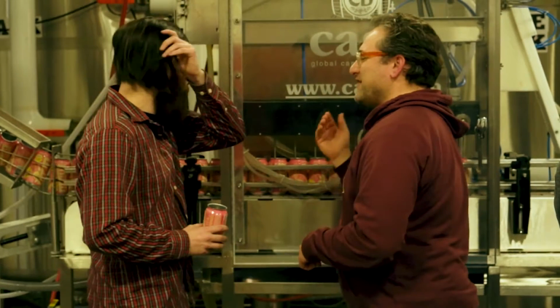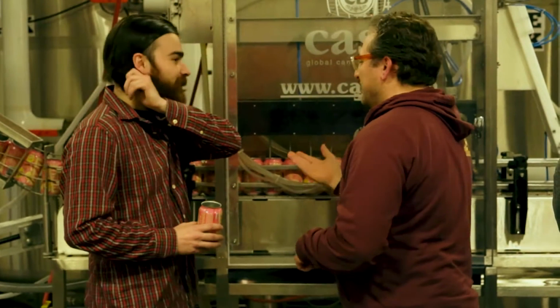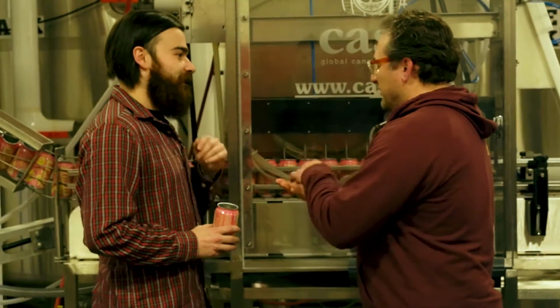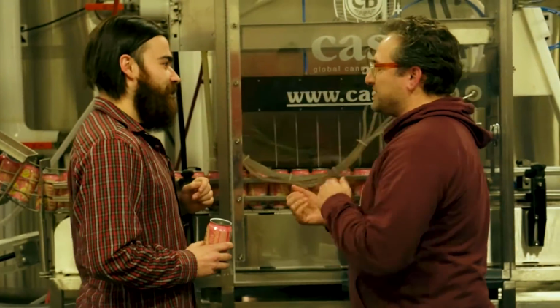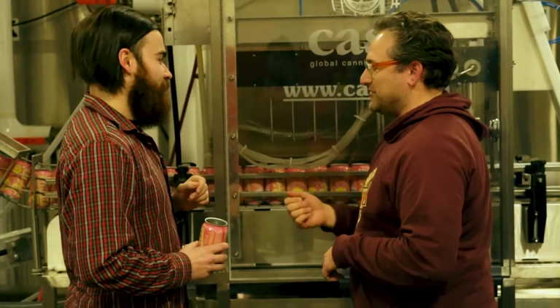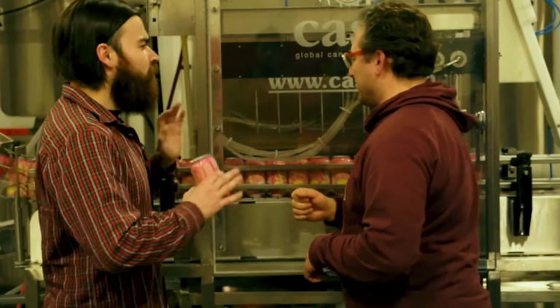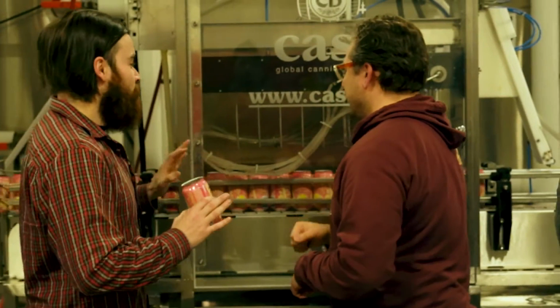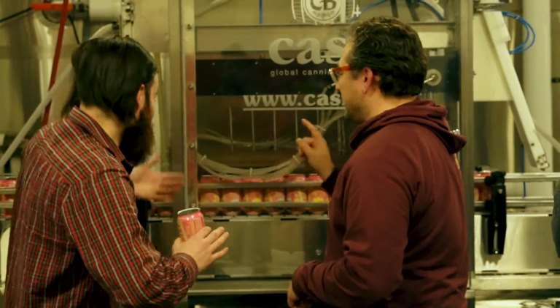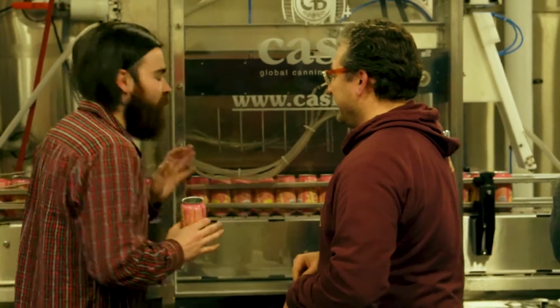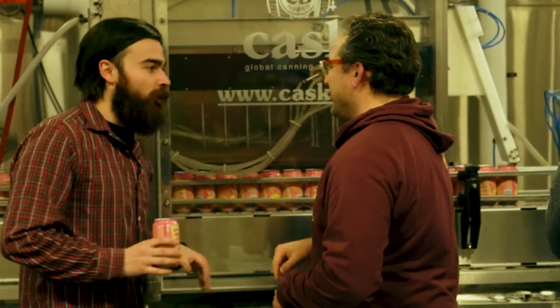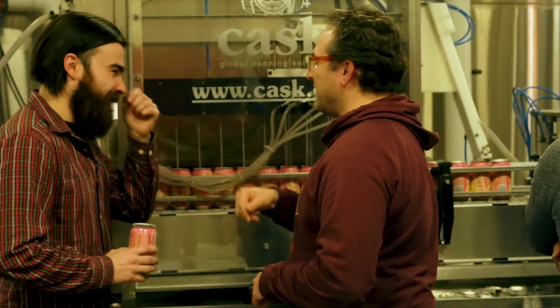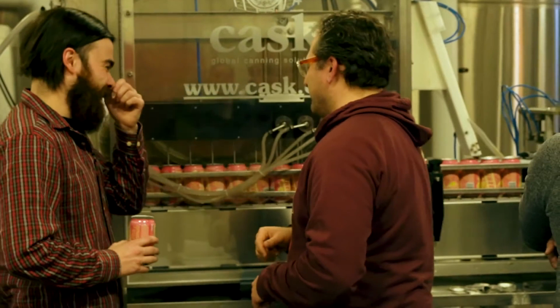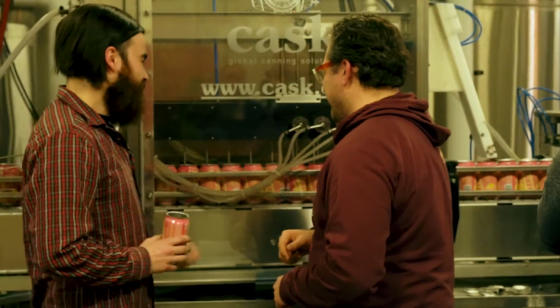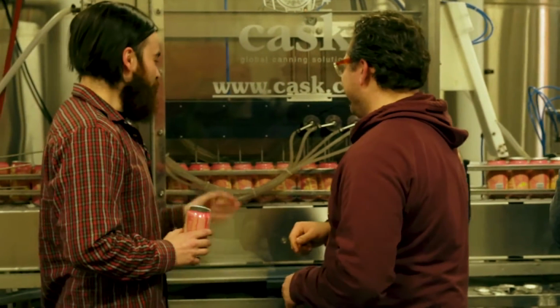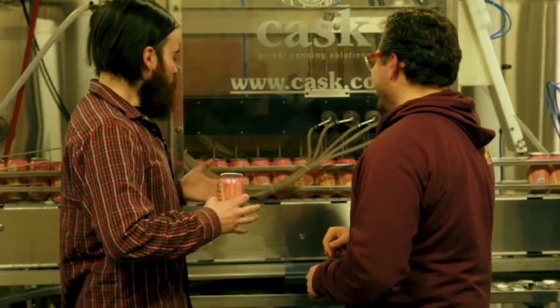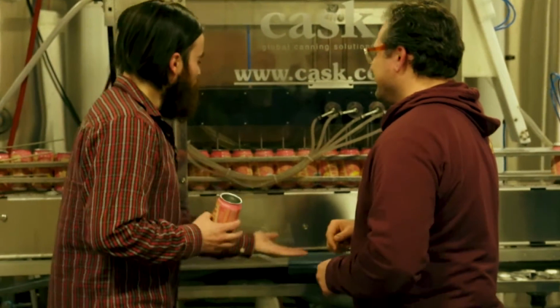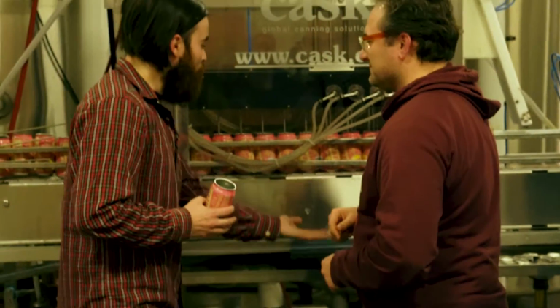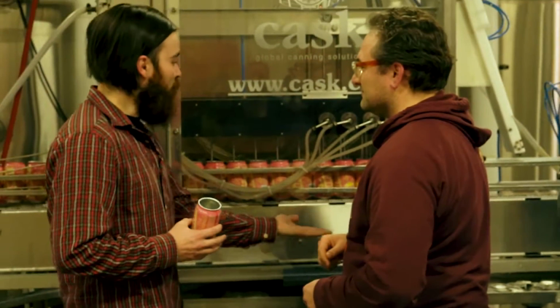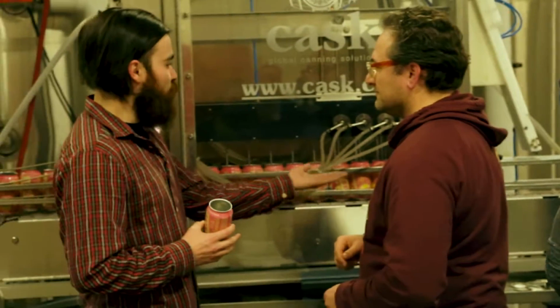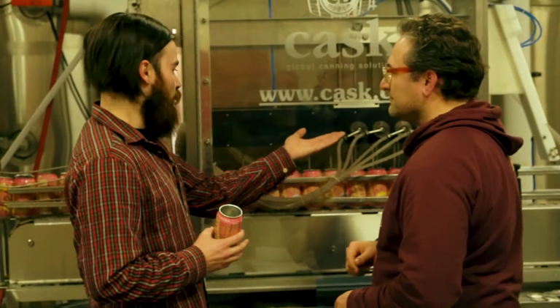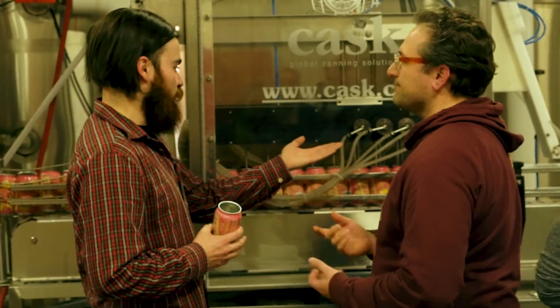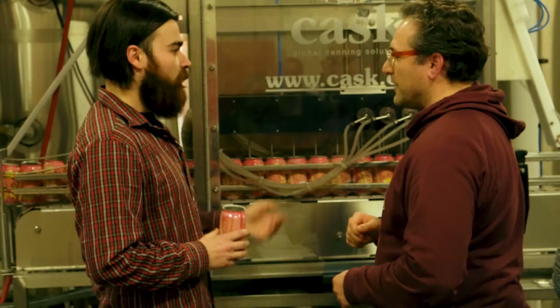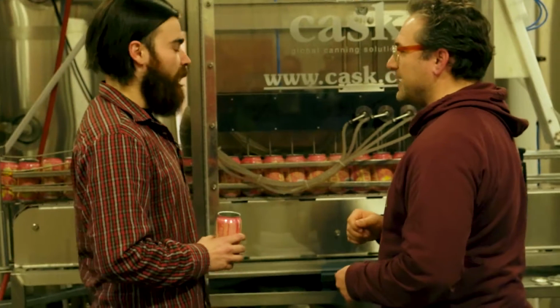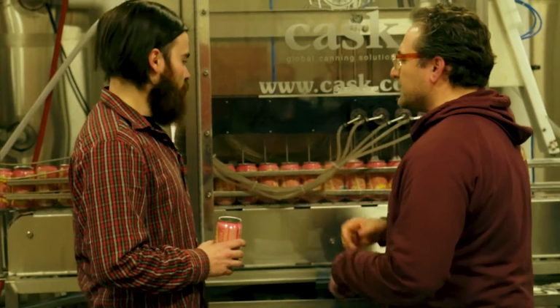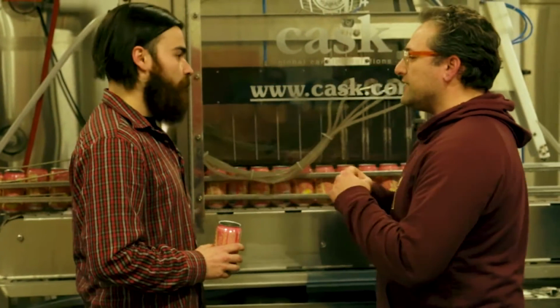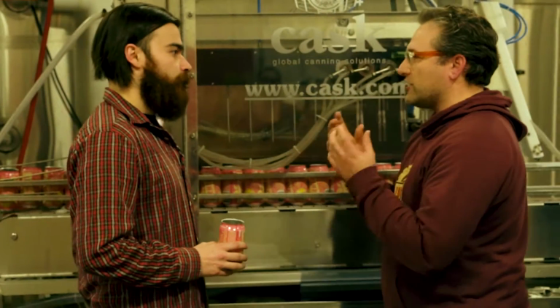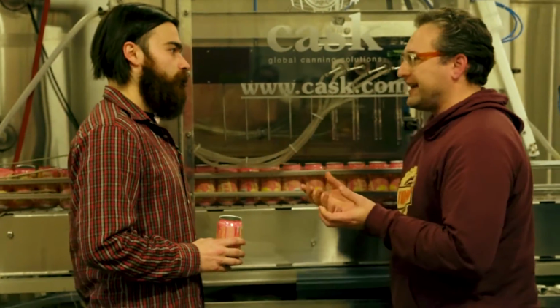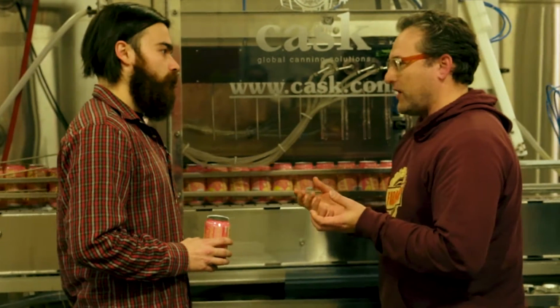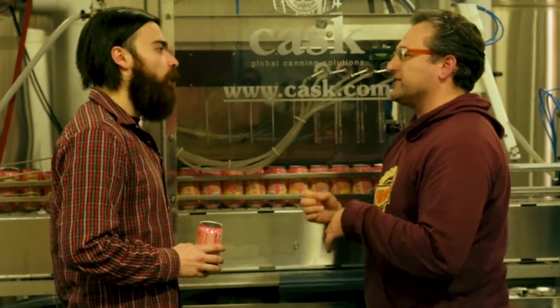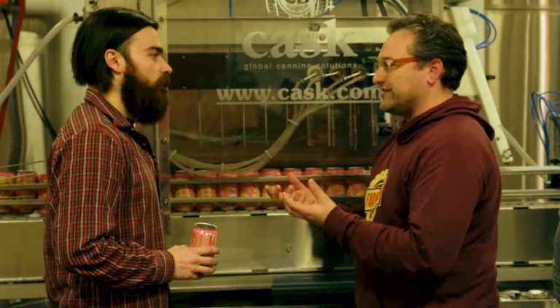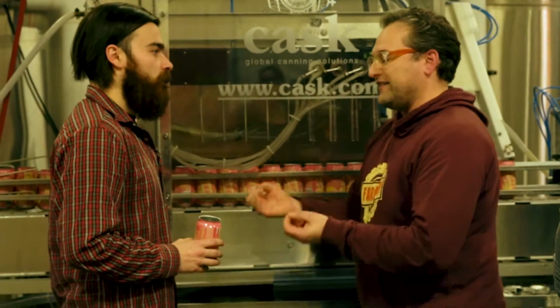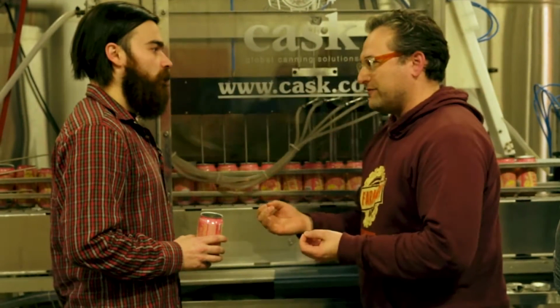If you put your hand underneath it, you'll feel a CO2 spray. Then they fill from the bottom to push out more oxygen, because you want to get as much oxygen out of that can as possible — oxygen is kind of the enemy of beer.